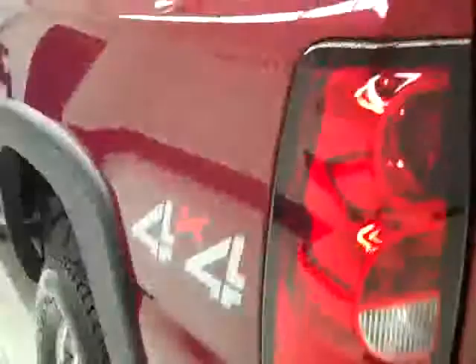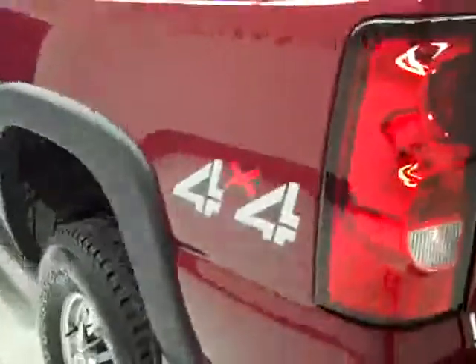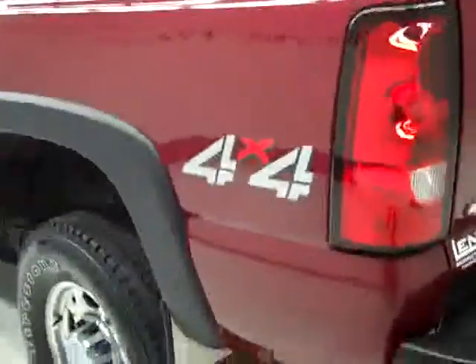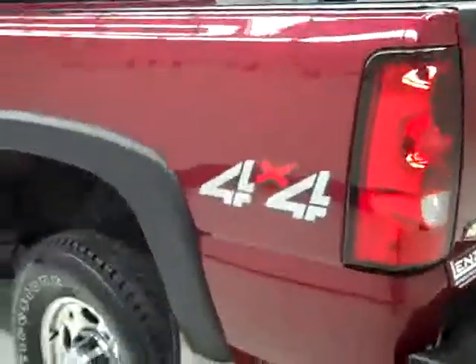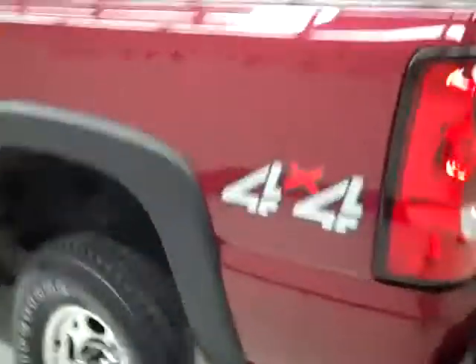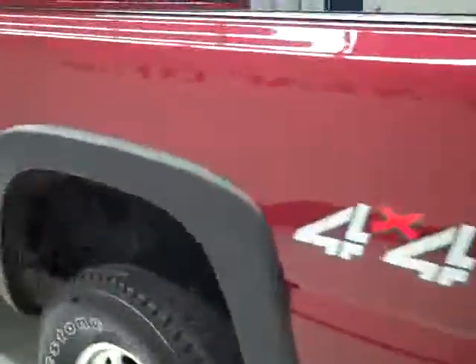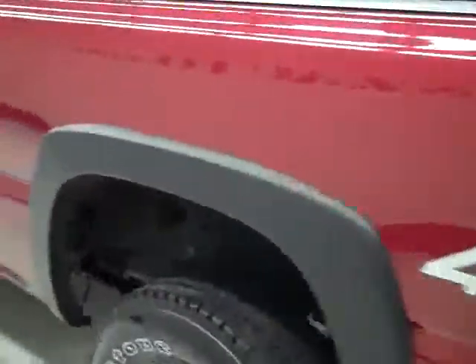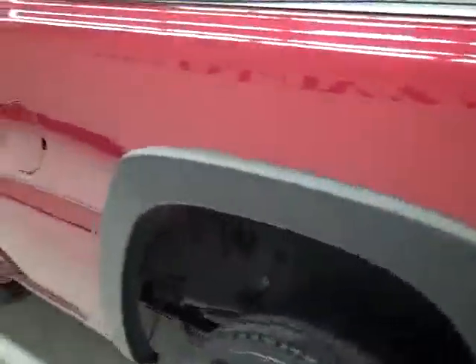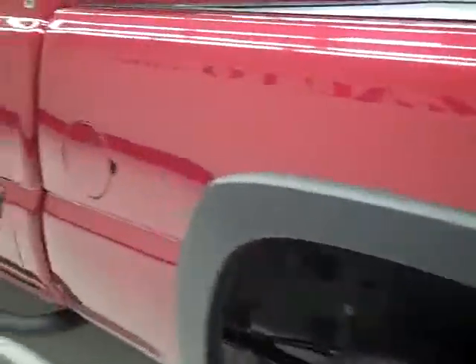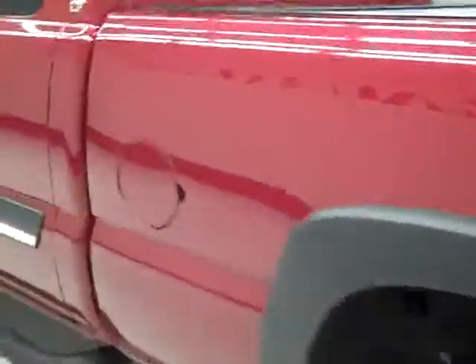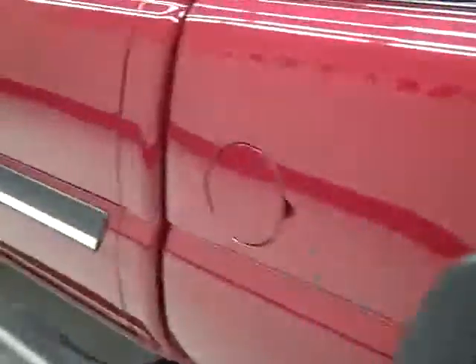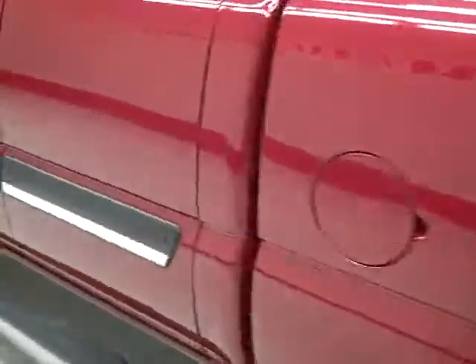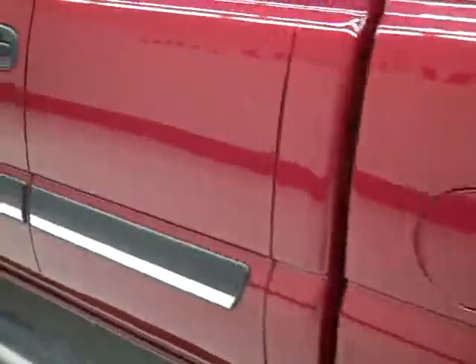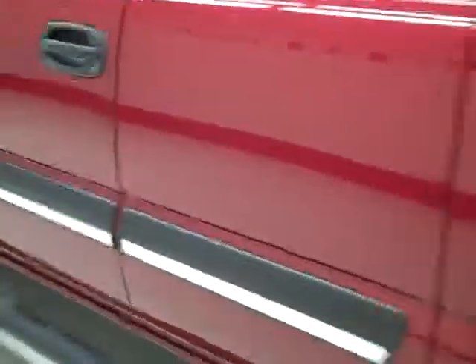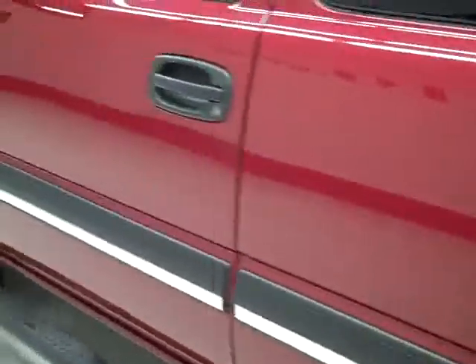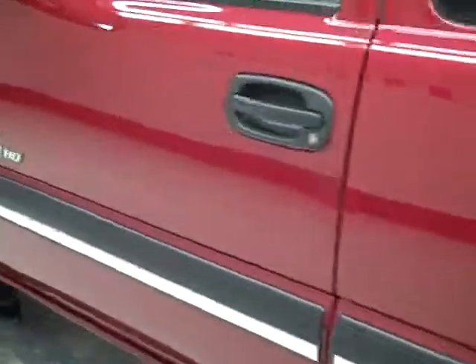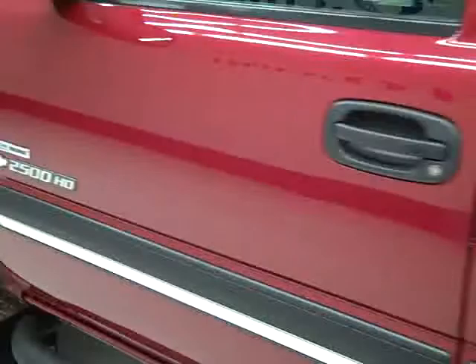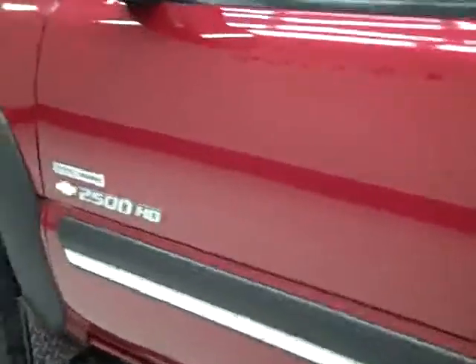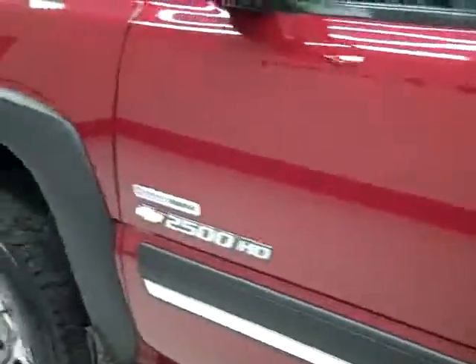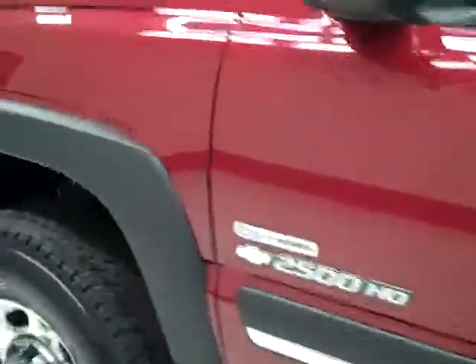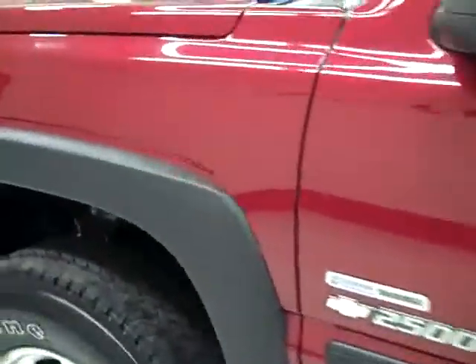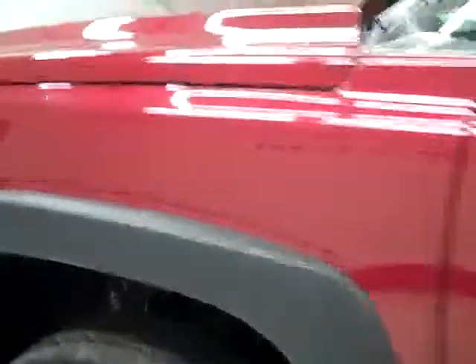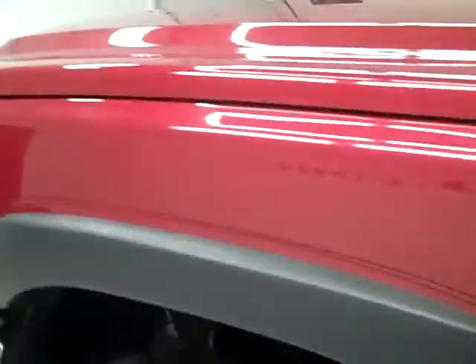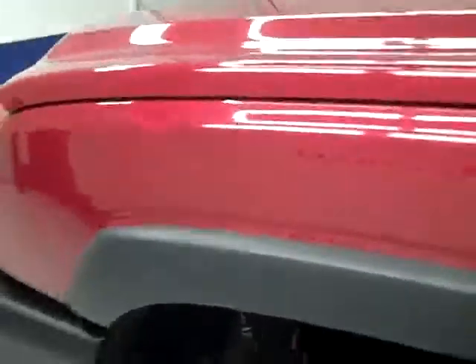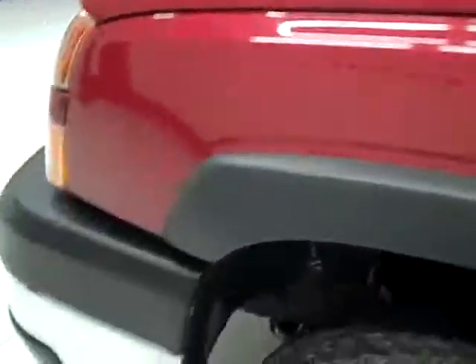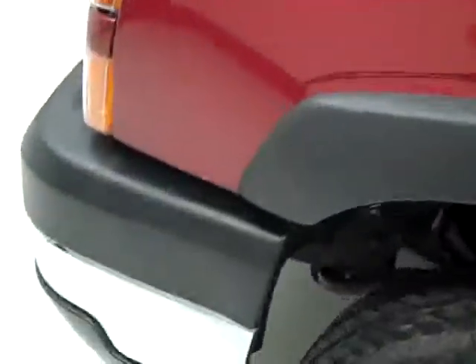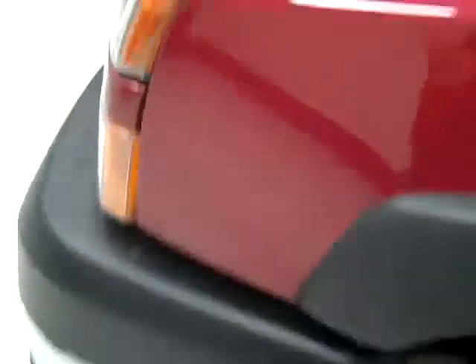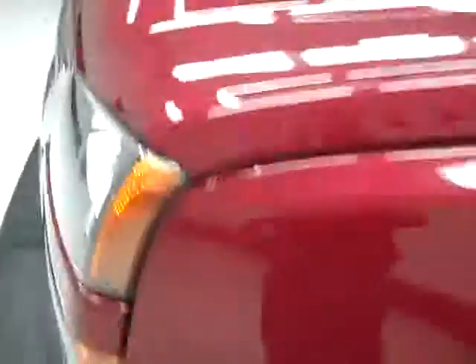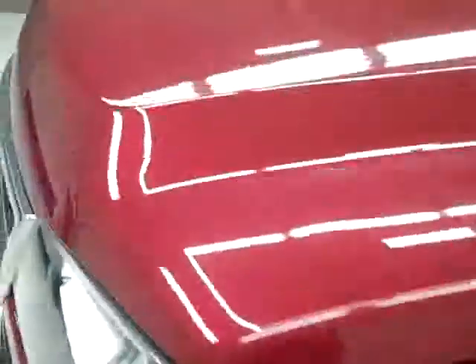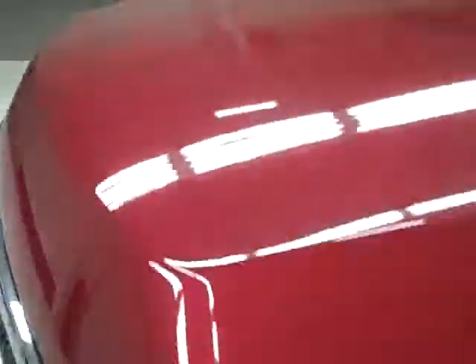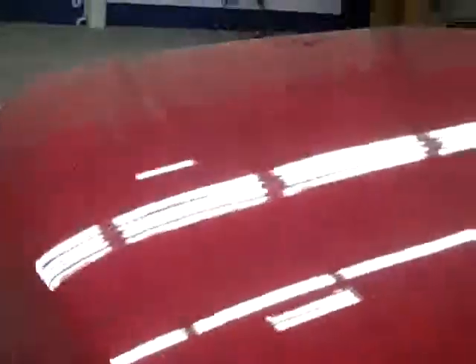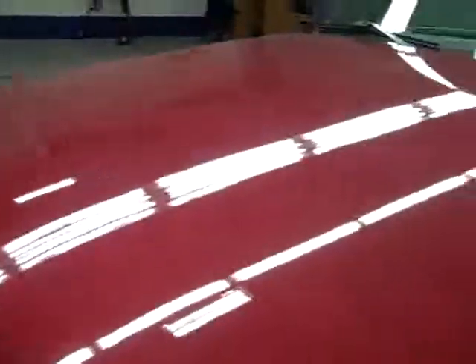Down this side, again it's nice clean, shiny paint — no dents, dings or scratches here either. Hood's nice and clean too.